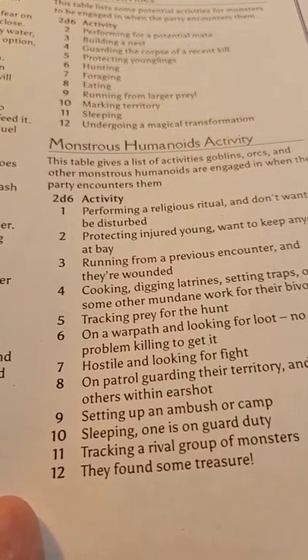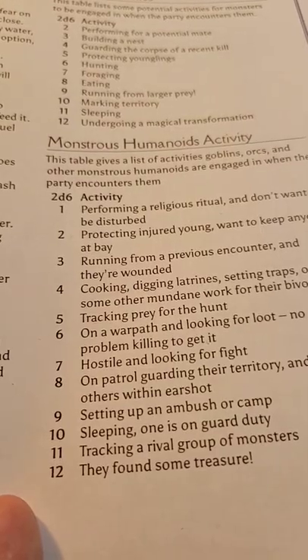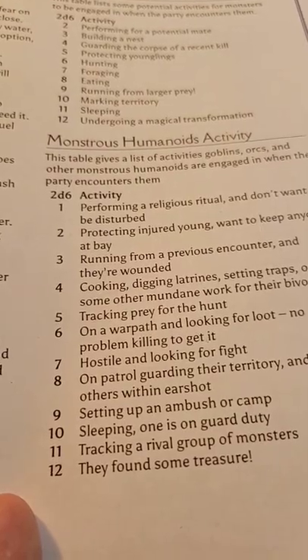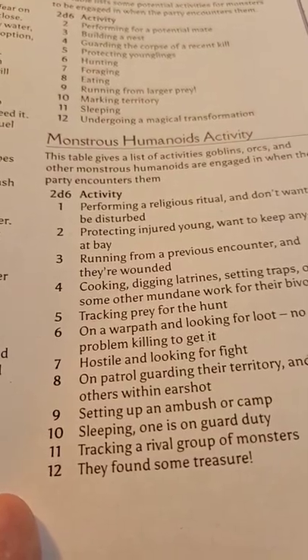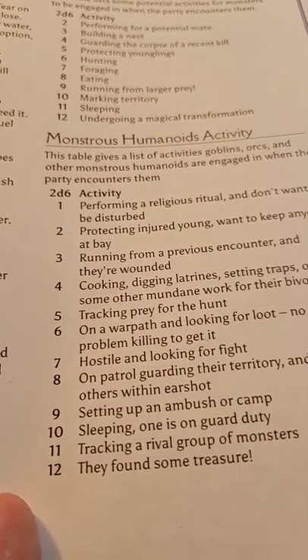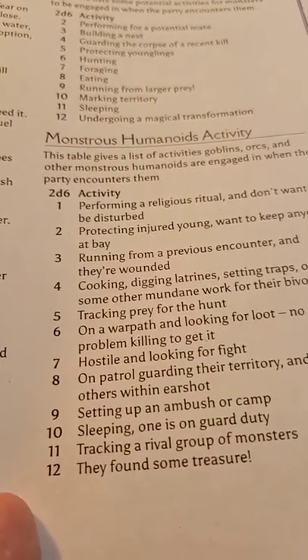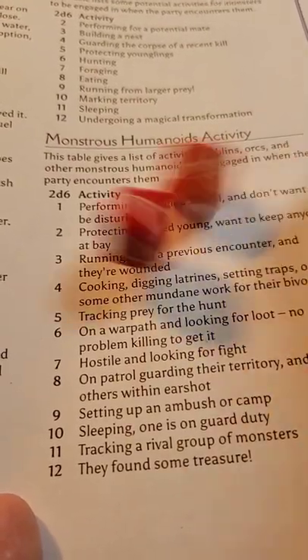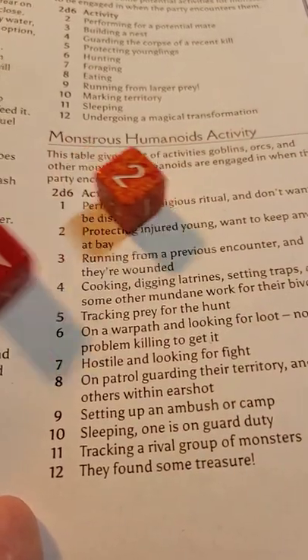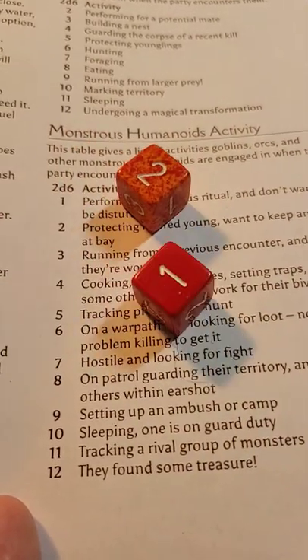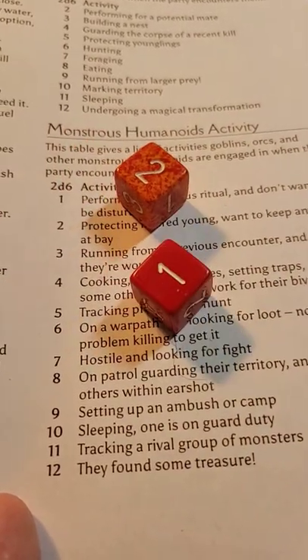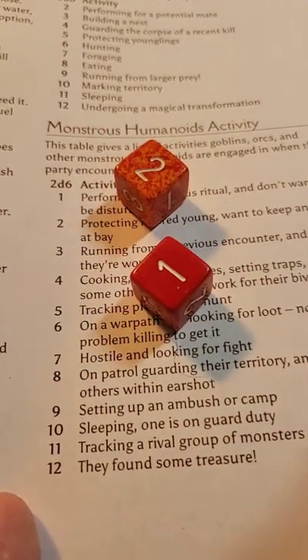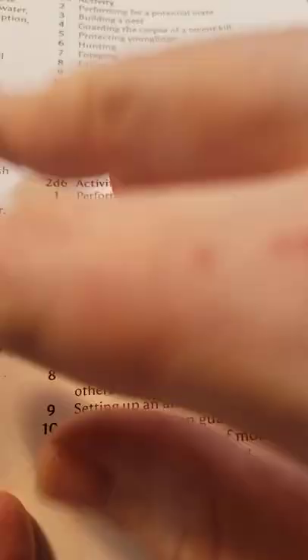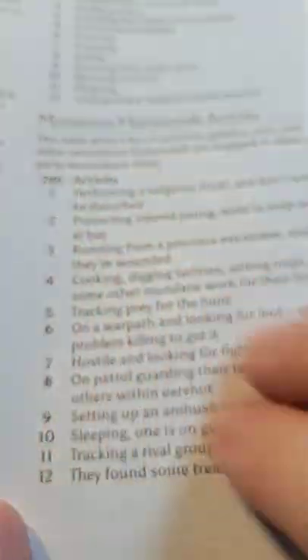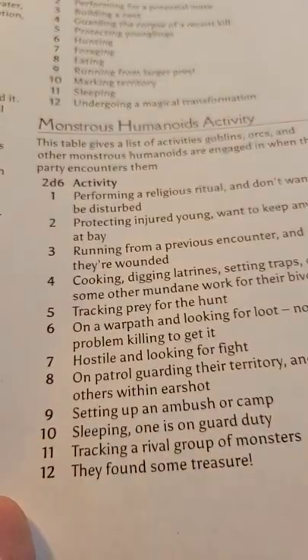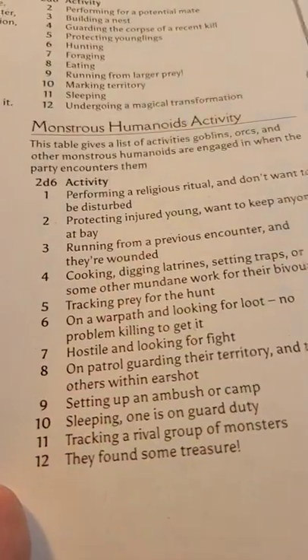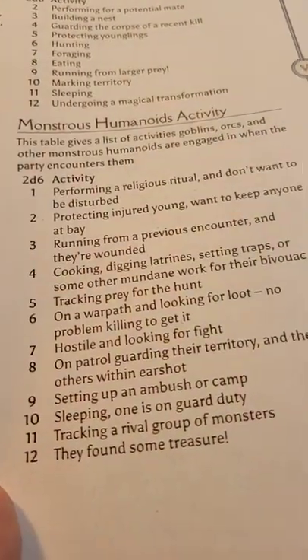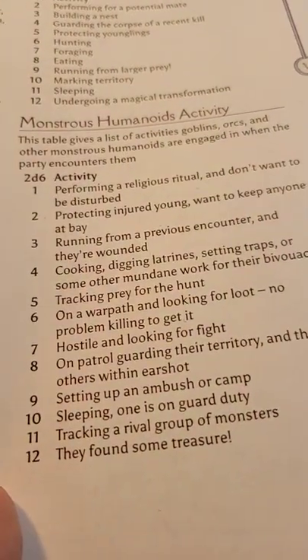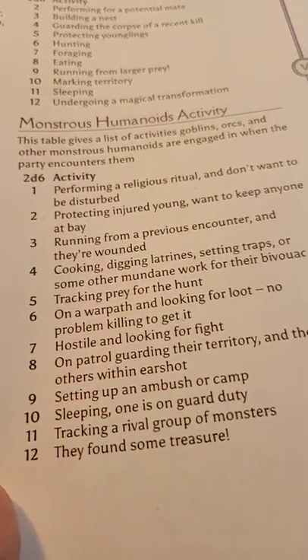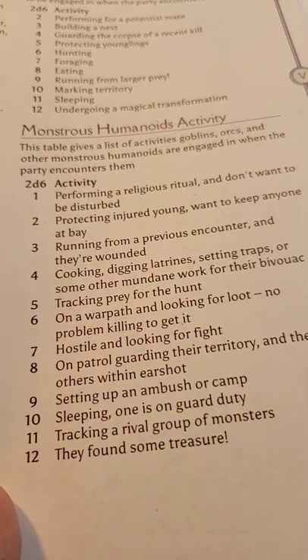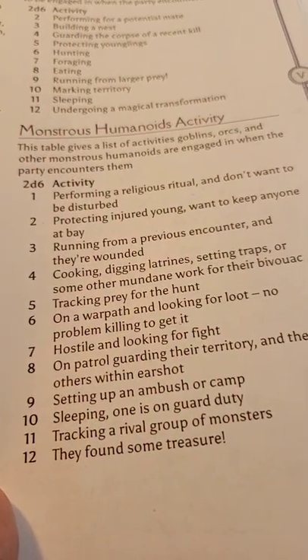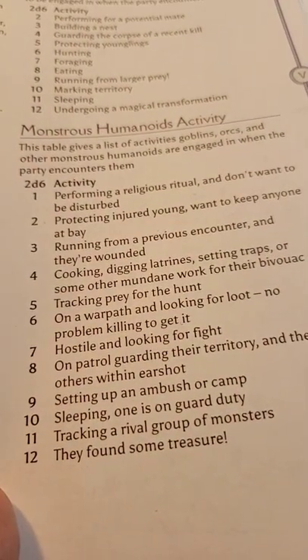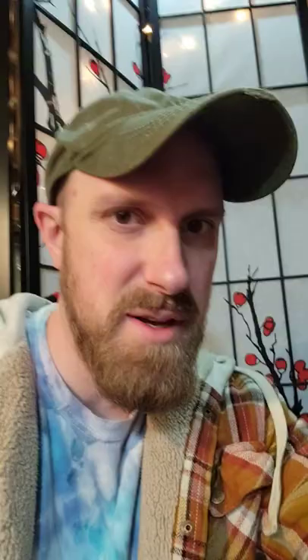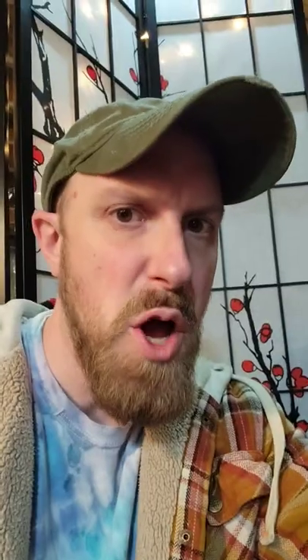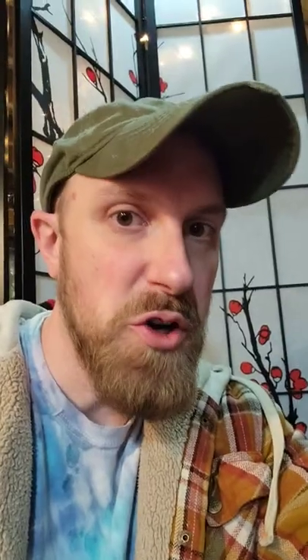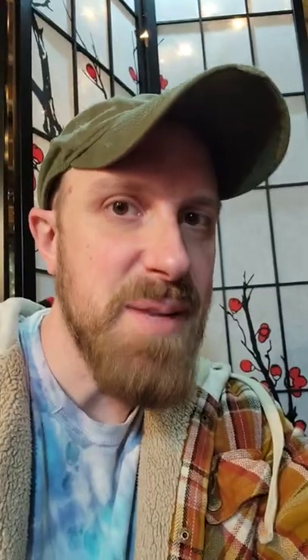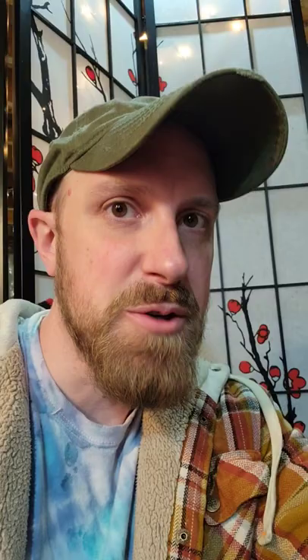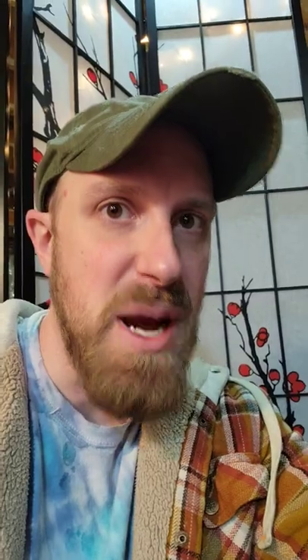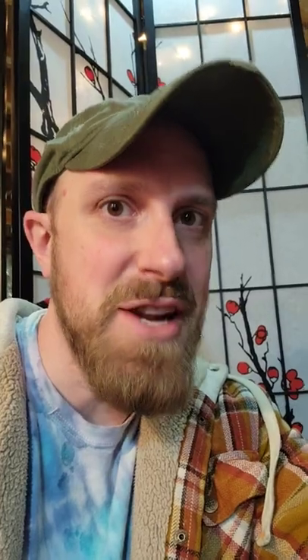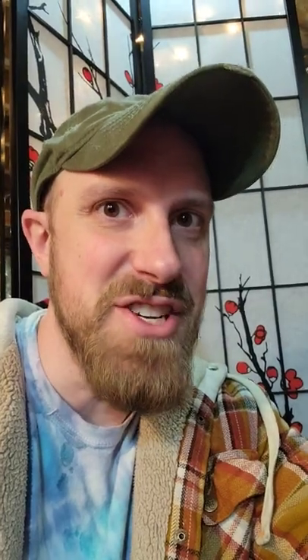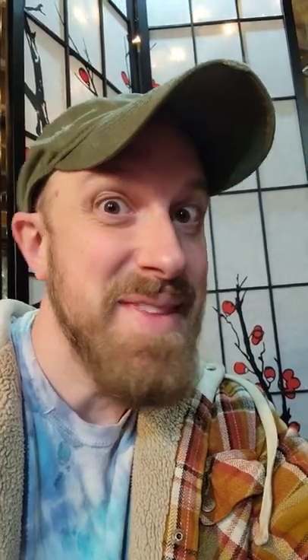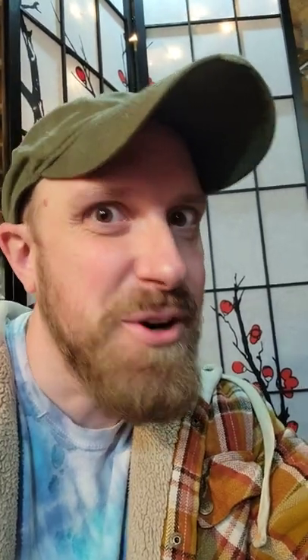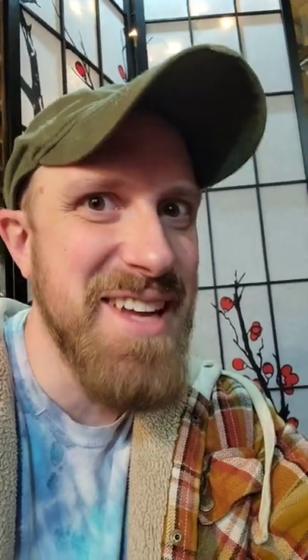Then lastly, we determine their activity. Rolling a 3: running from a previous encounter and they're wounded. Good random tables should prime your imagination. Now let's put it all together.